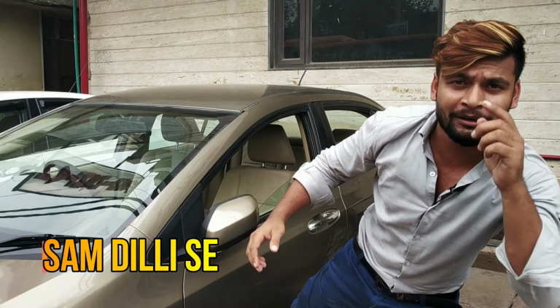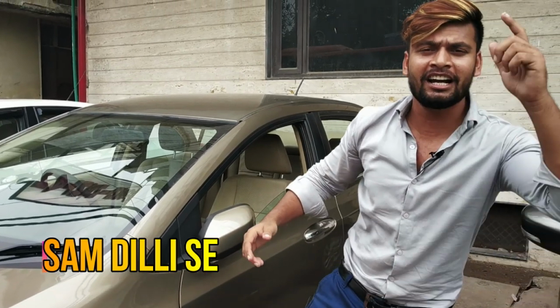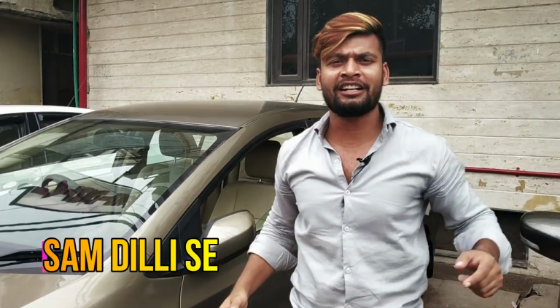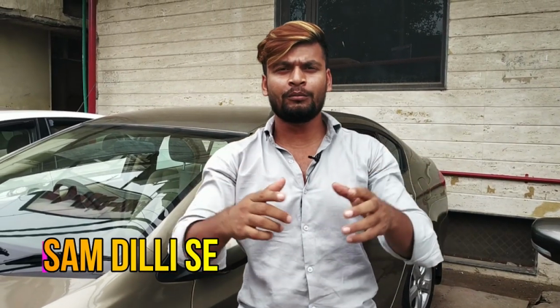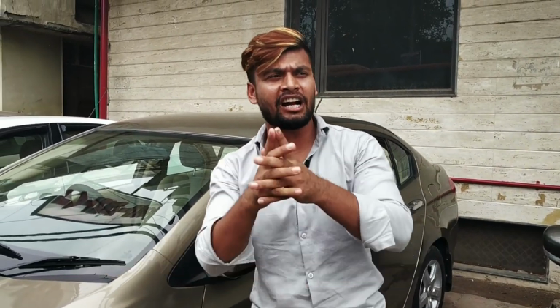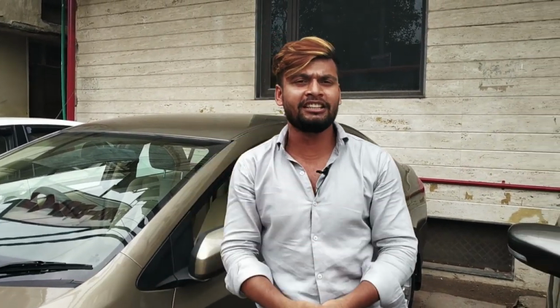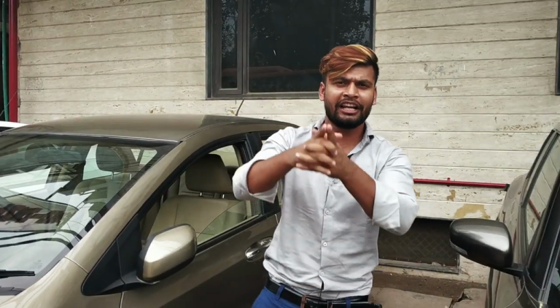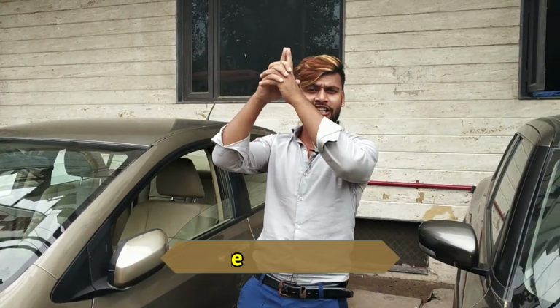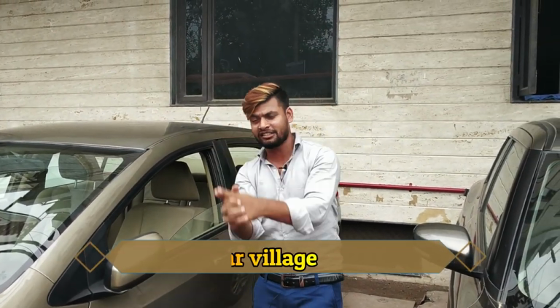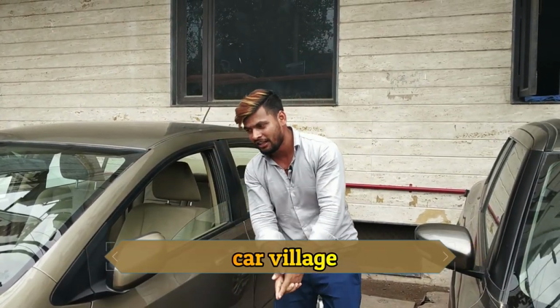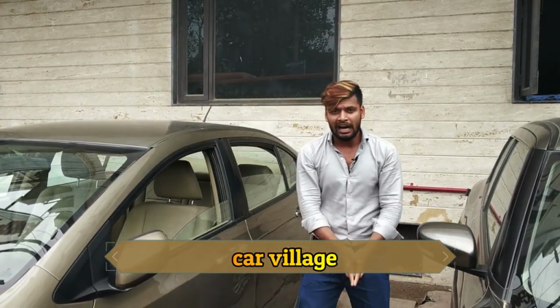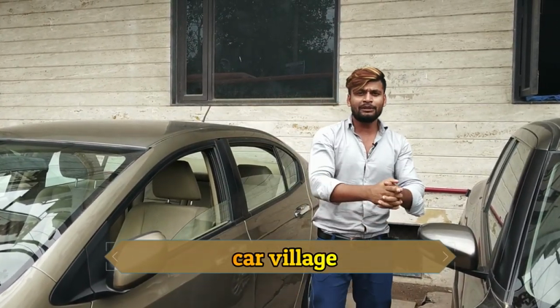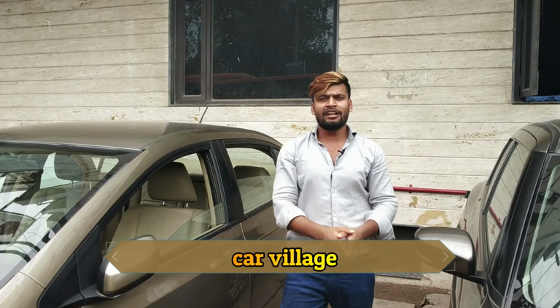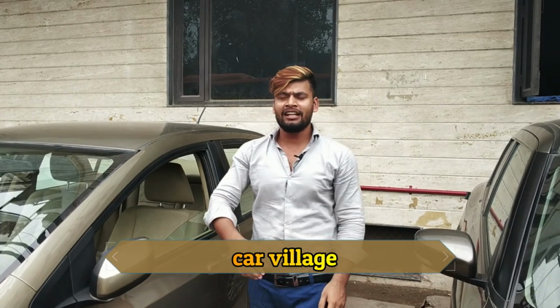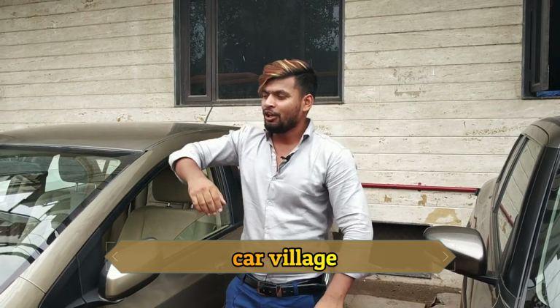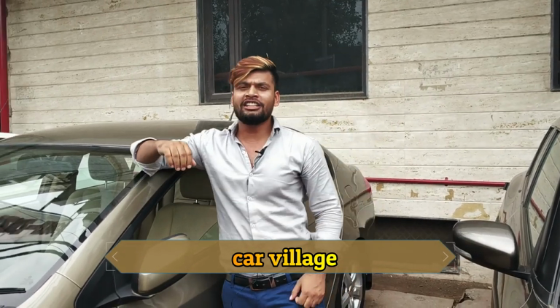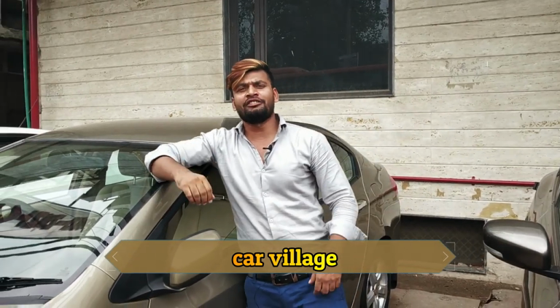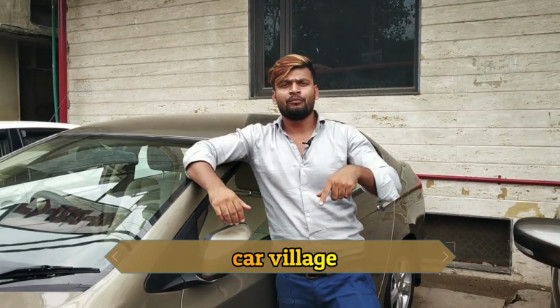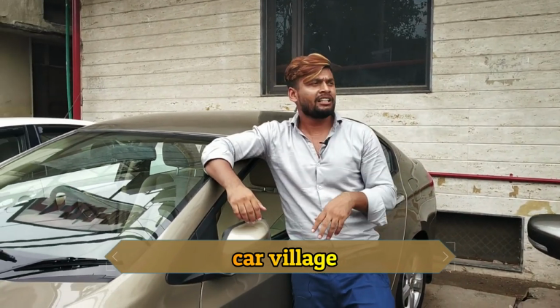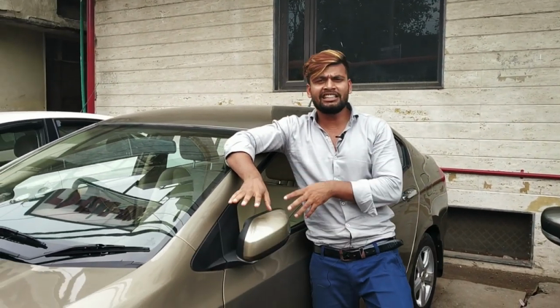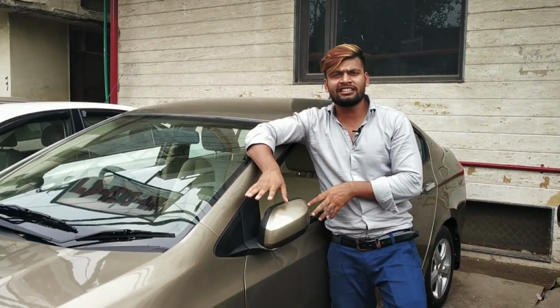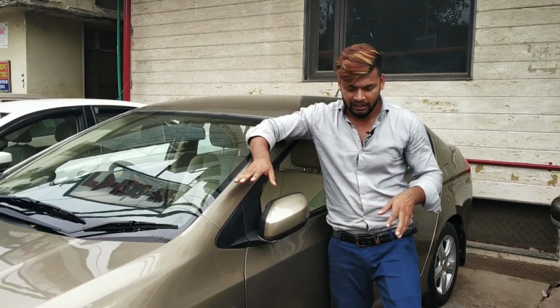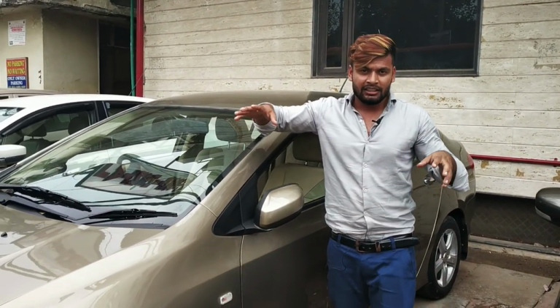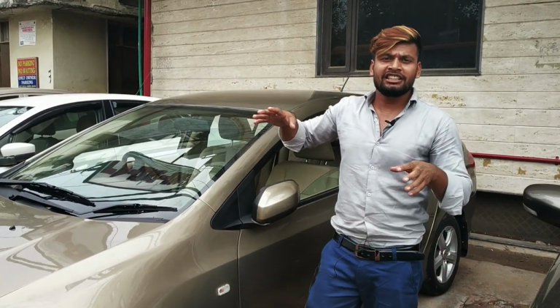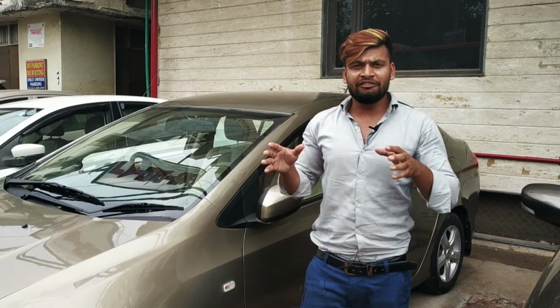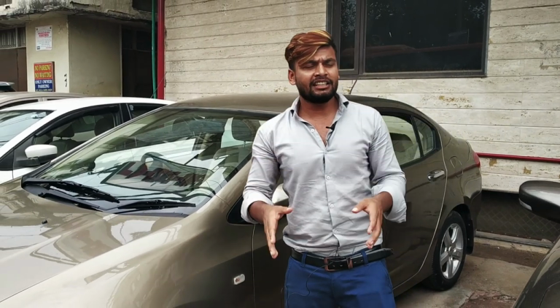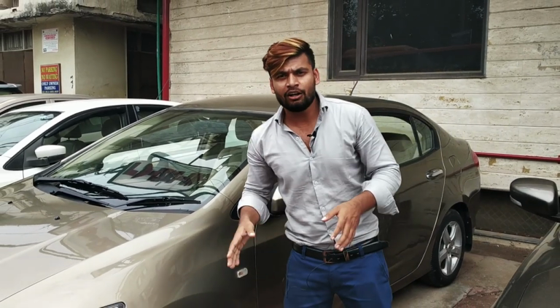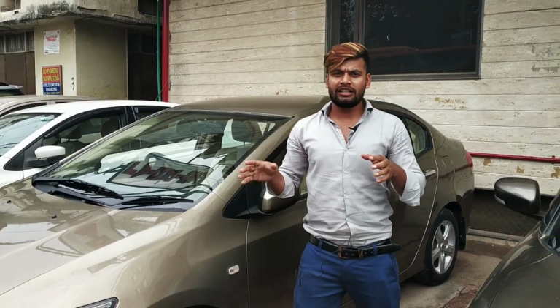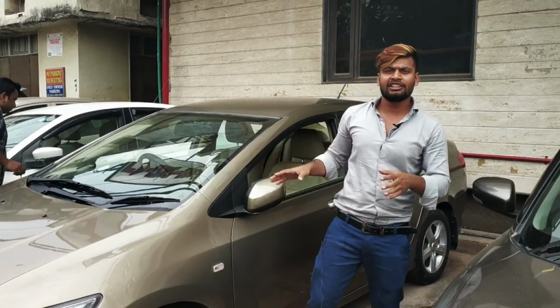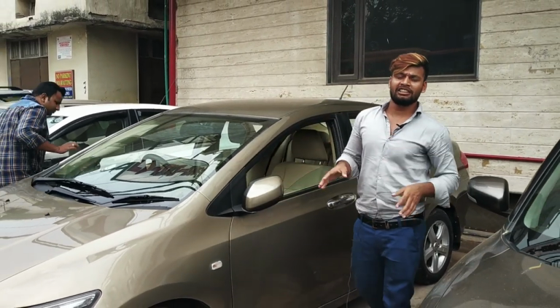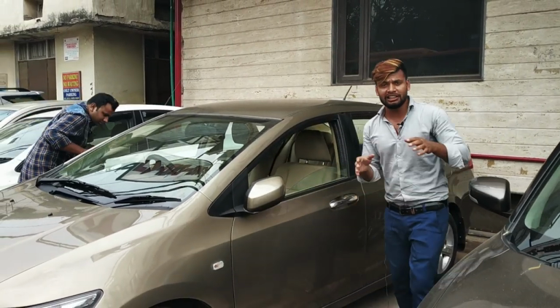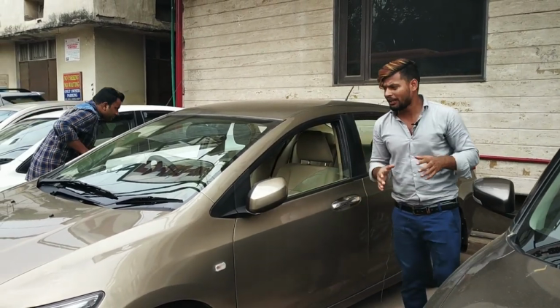You guys are coming along with the Car Village. Today we are going to make the Honda City video — what its details are, what its specifications are, and what its conditions are. We will talk about all the details.